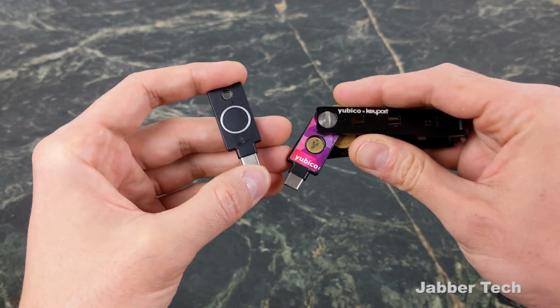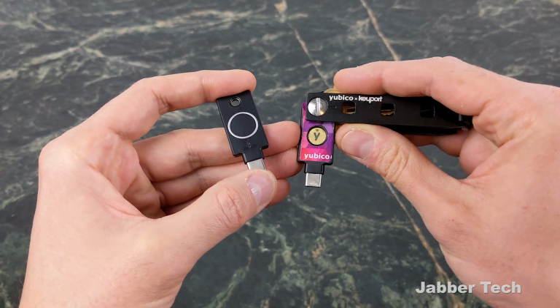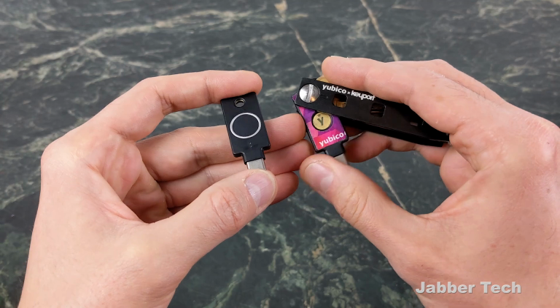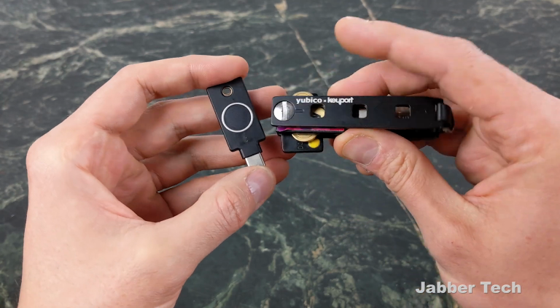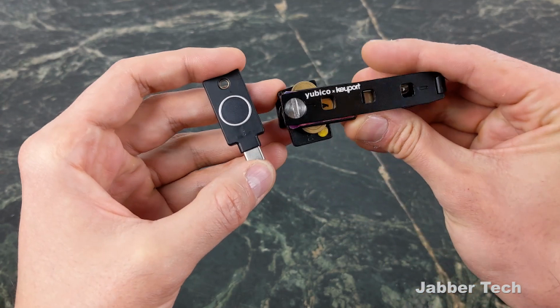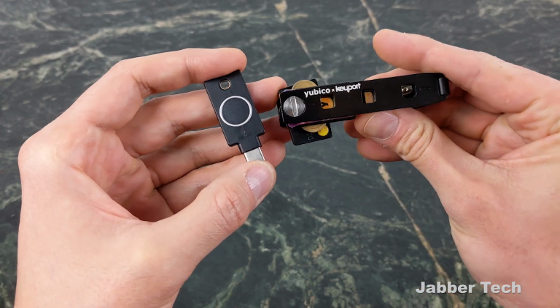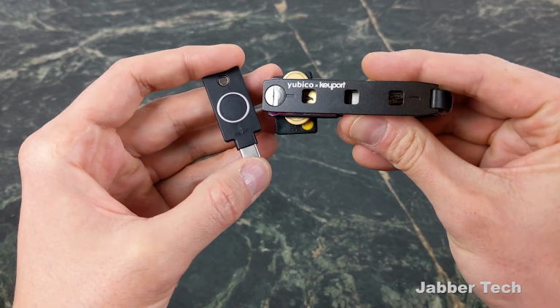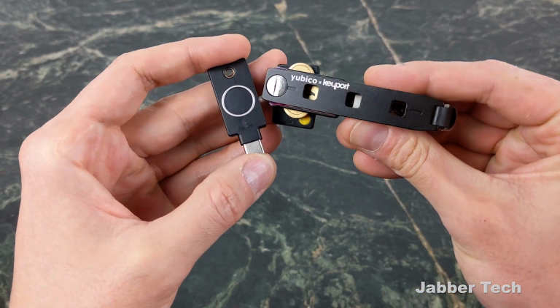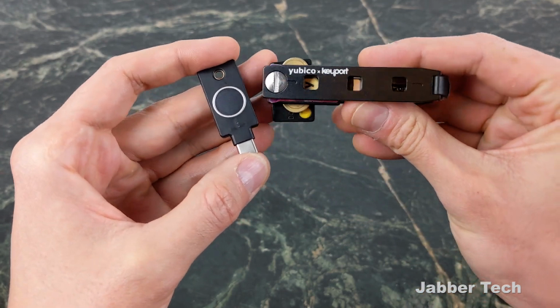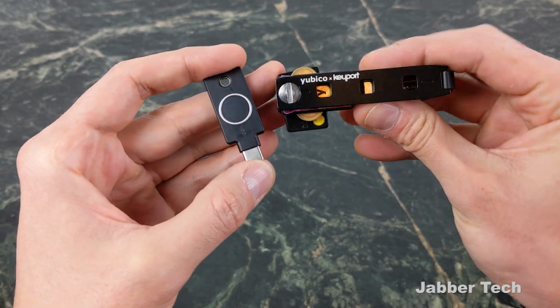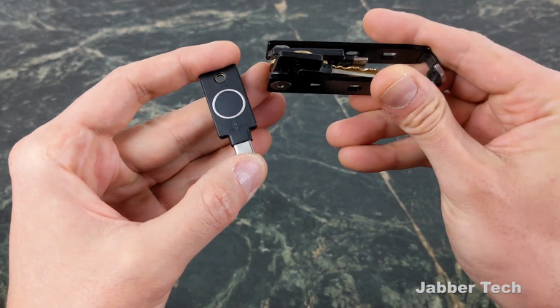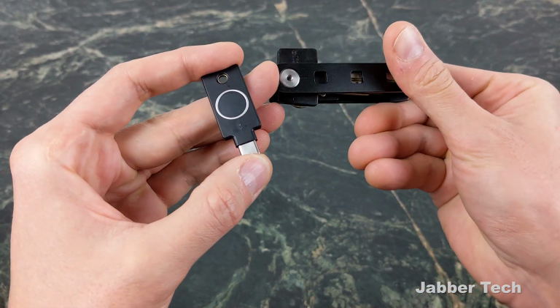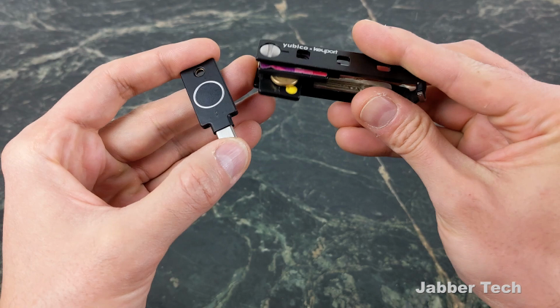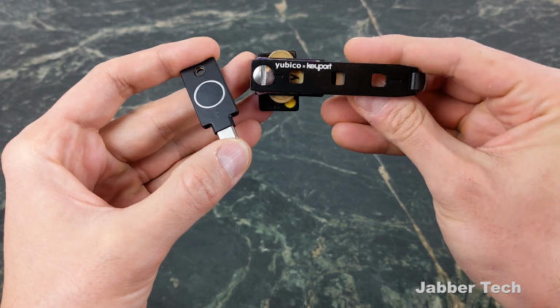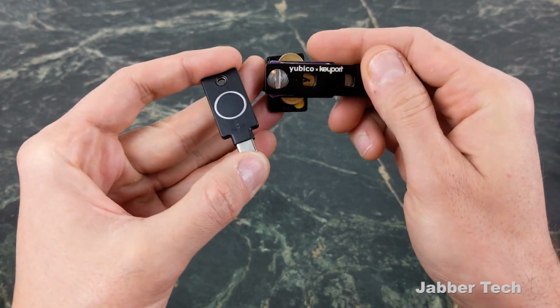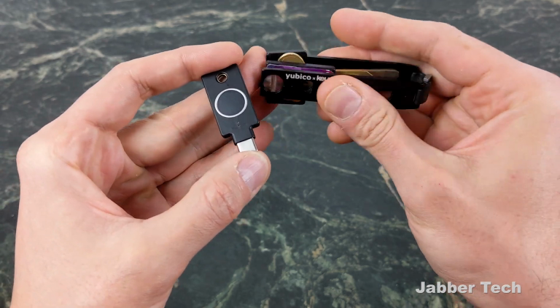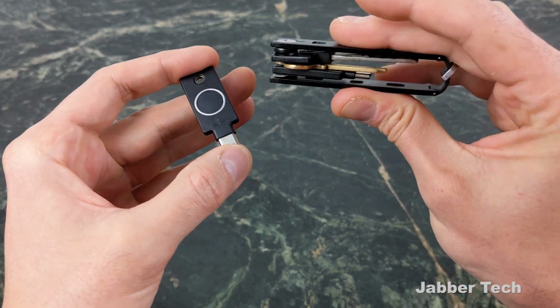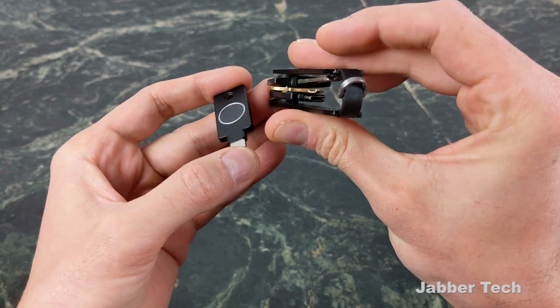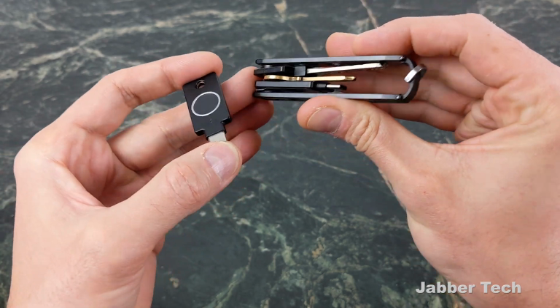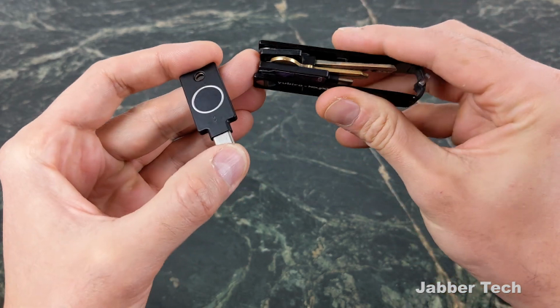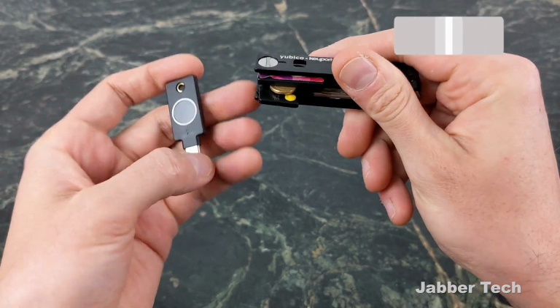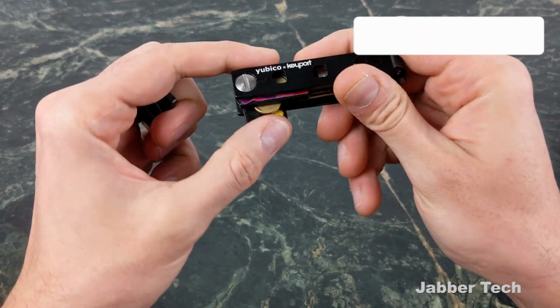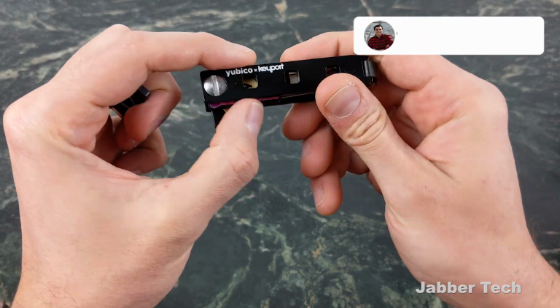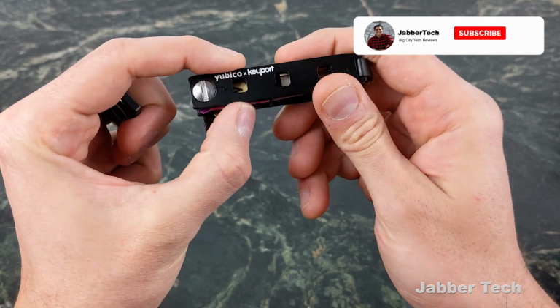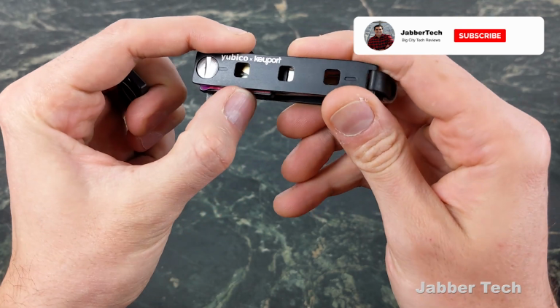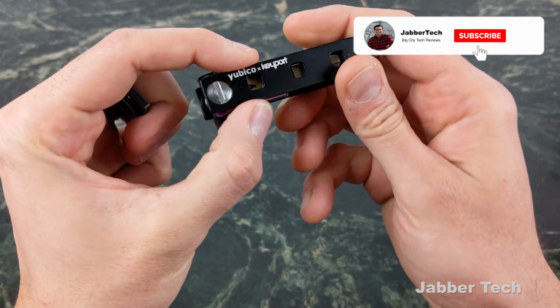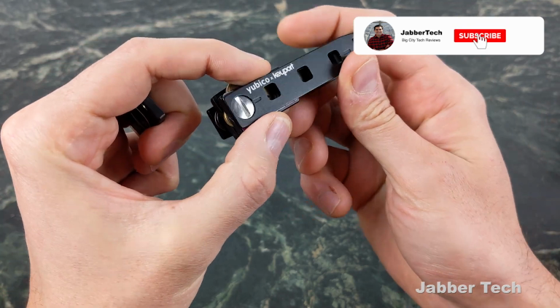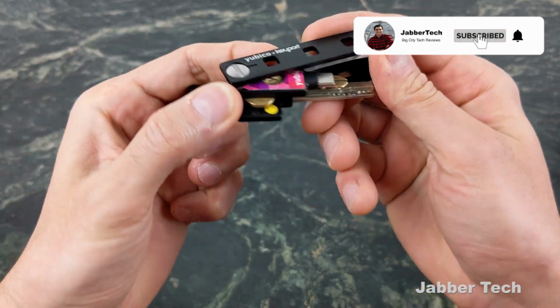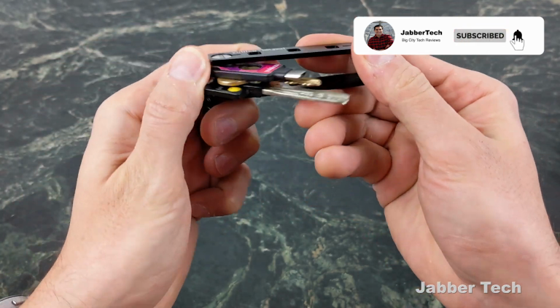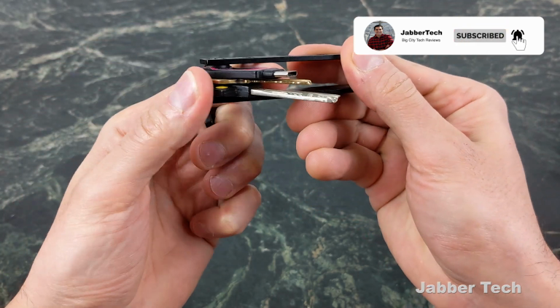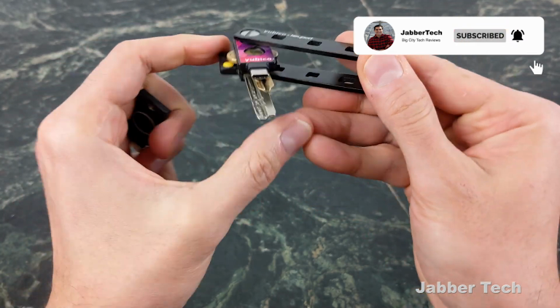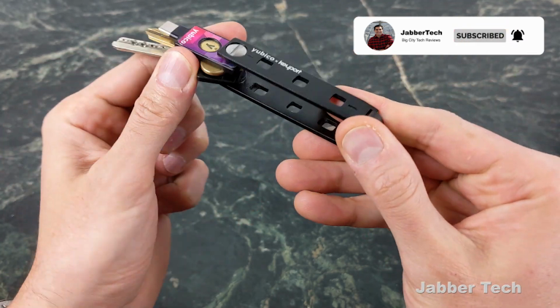If you're looking to keep your Yubico key safe and secure, I really like their key port. They did a nice job giving us a pretty cool key holder that houses your Yubico key really nicely with all of your keys, keeping things slim.